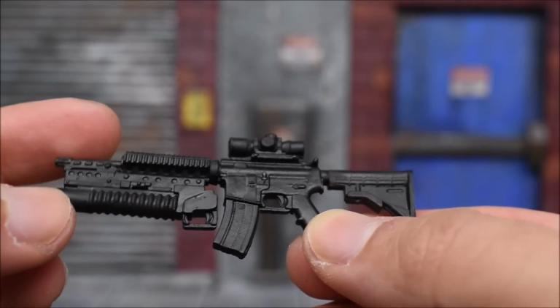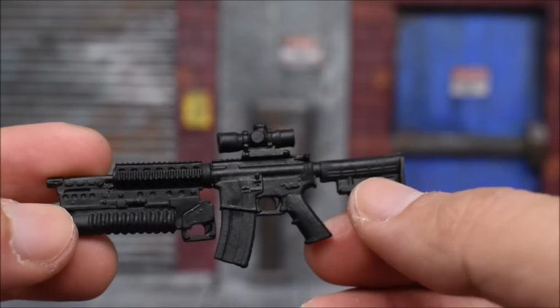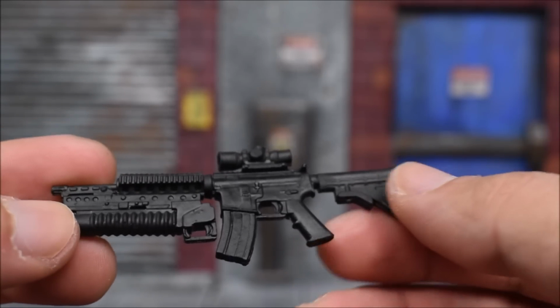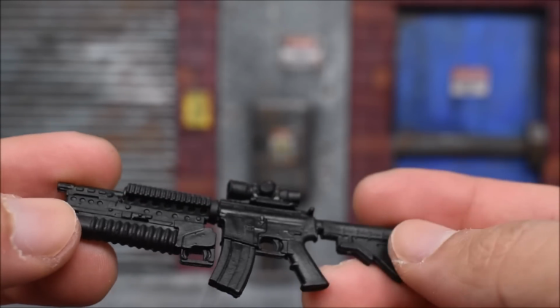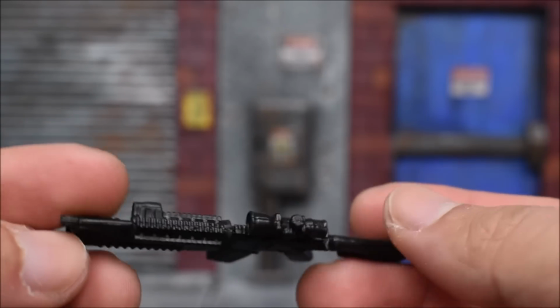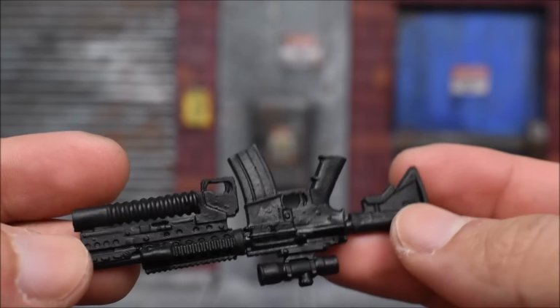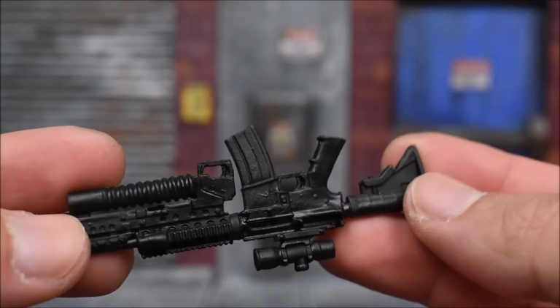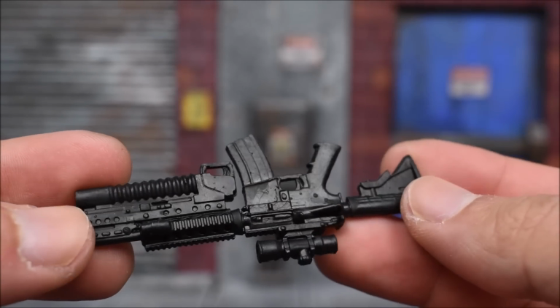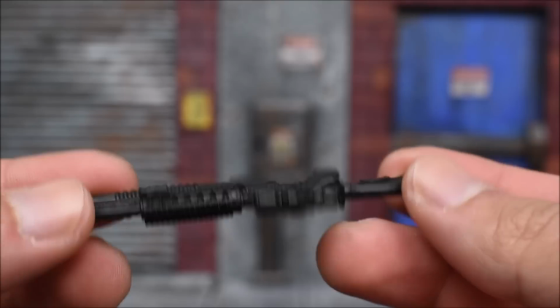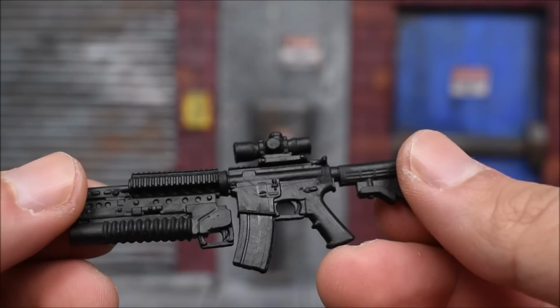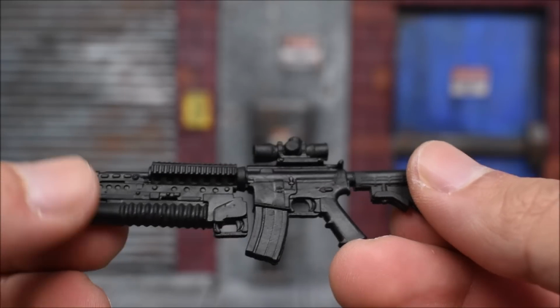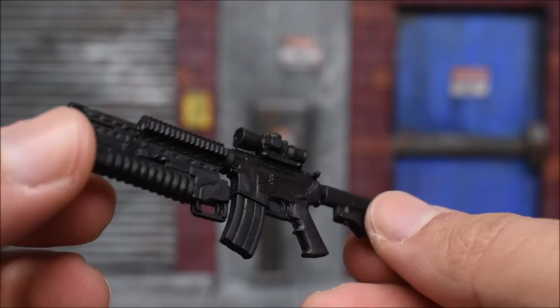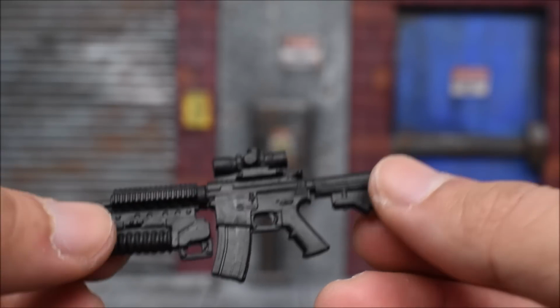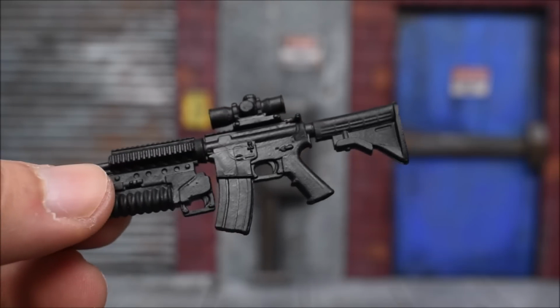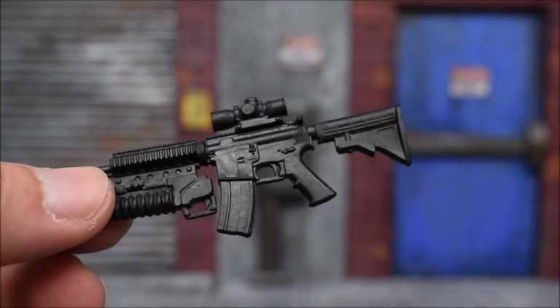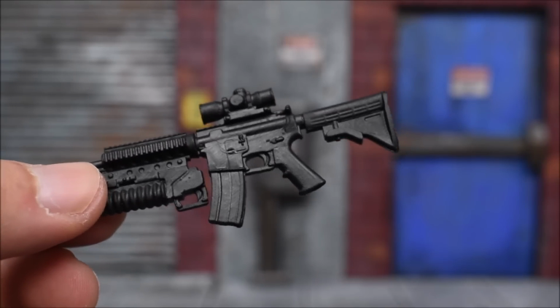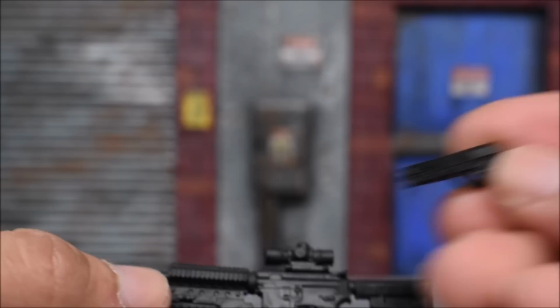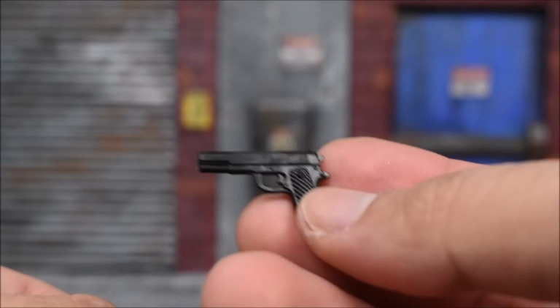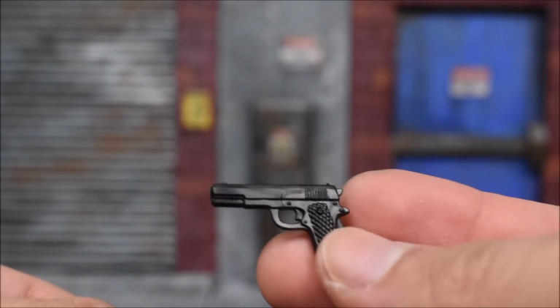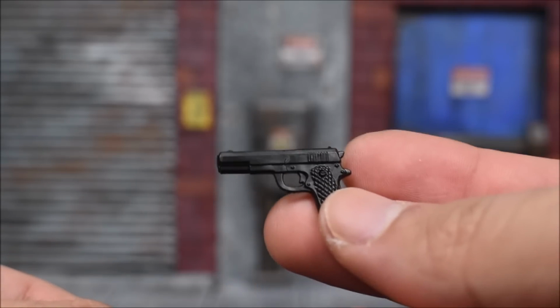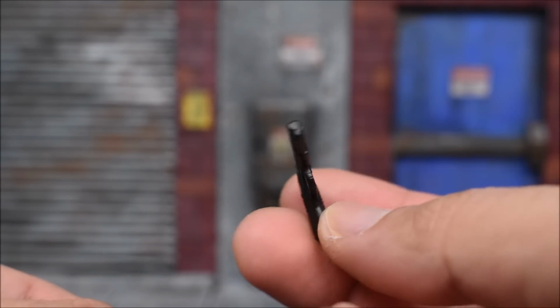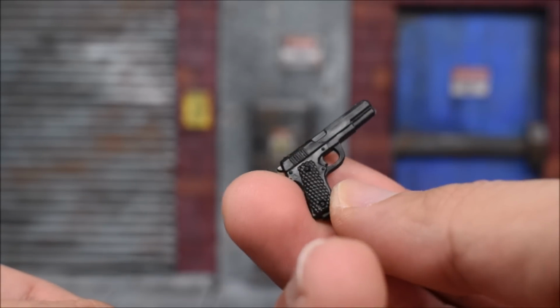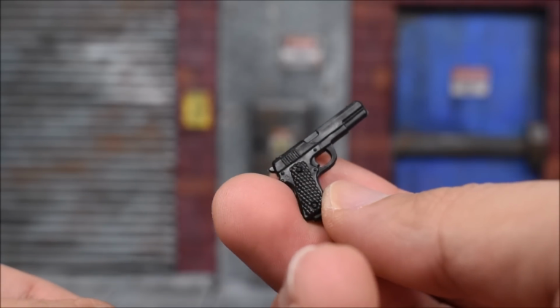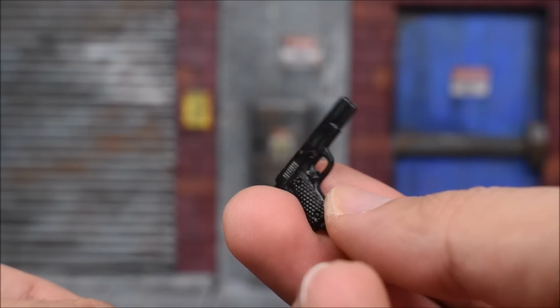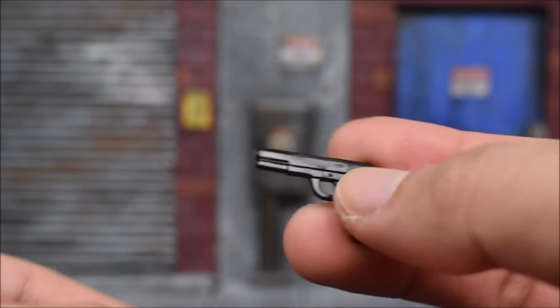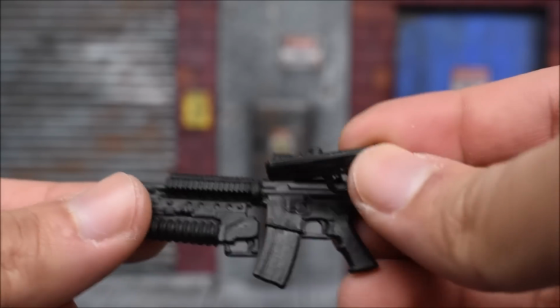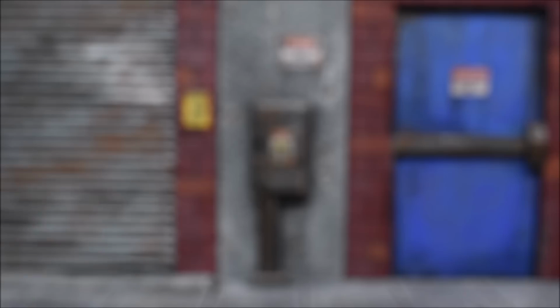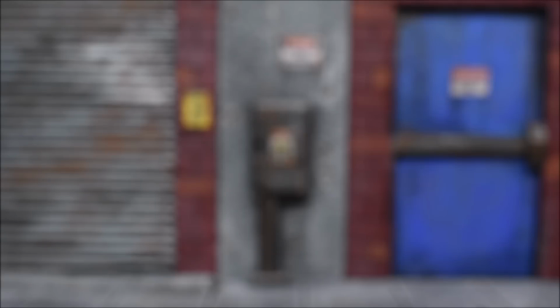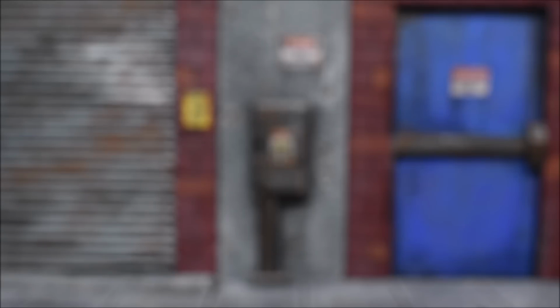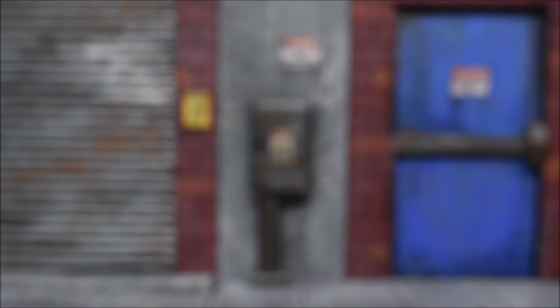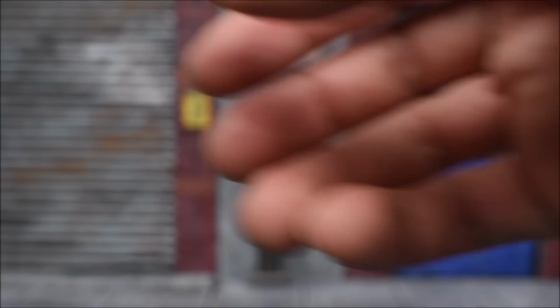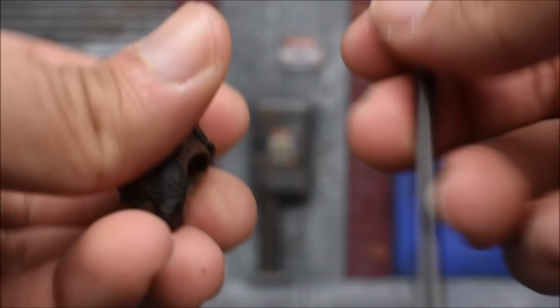Then we get an assault rifle with an under-barrel grenade launcher — all in black, no extra colors, but the sculpt is there and it looks good, with a scope on and everything. And then lastly we get a pistol, all black as well. That's it for his accessories.